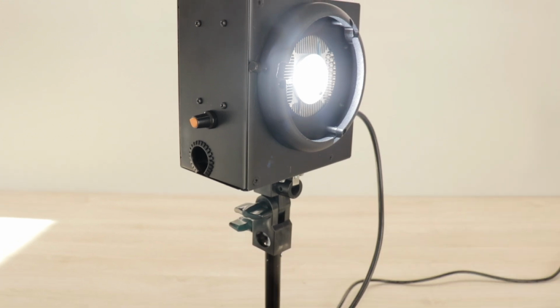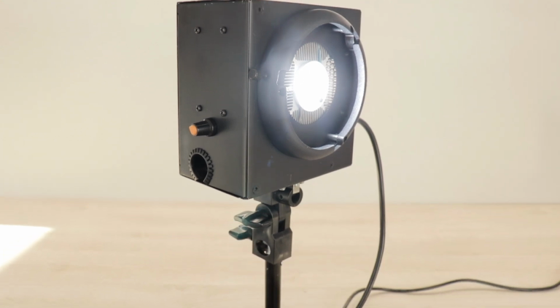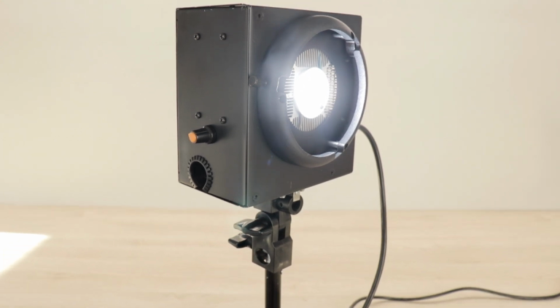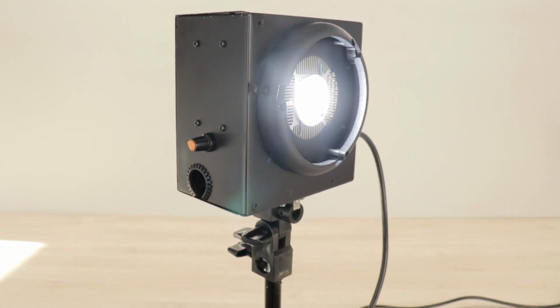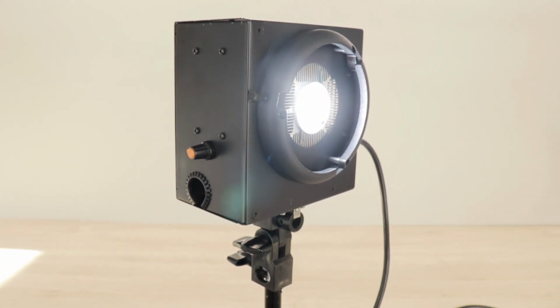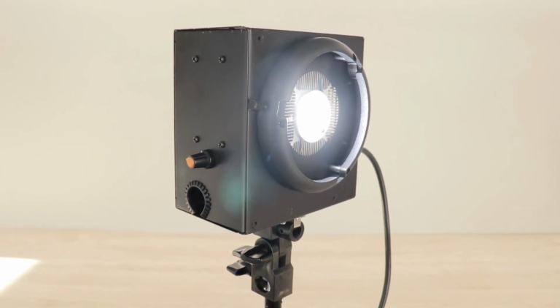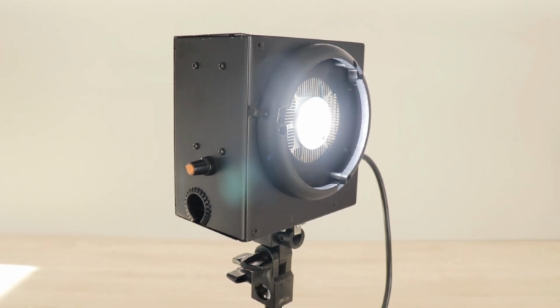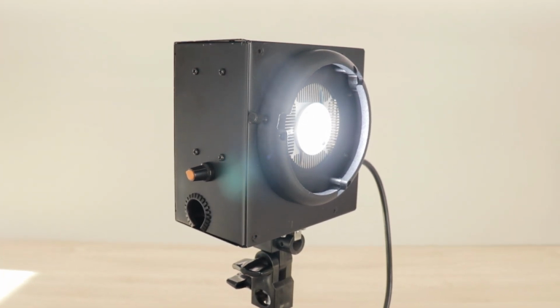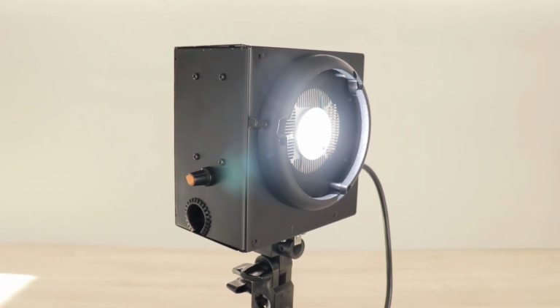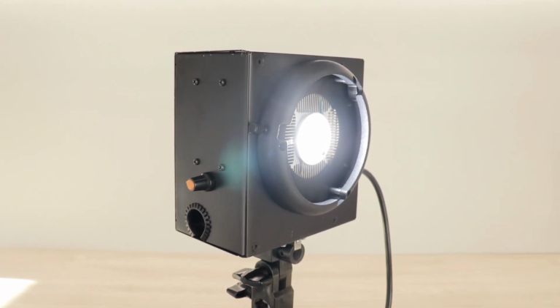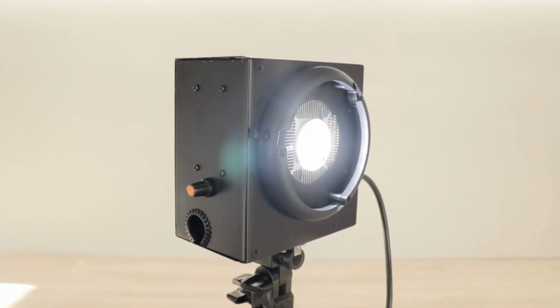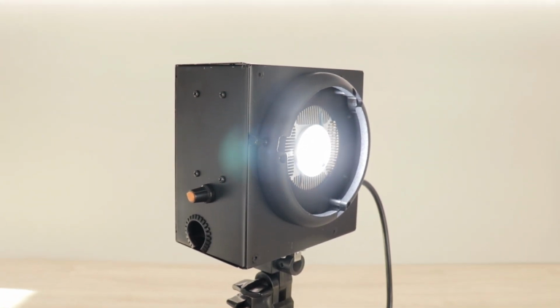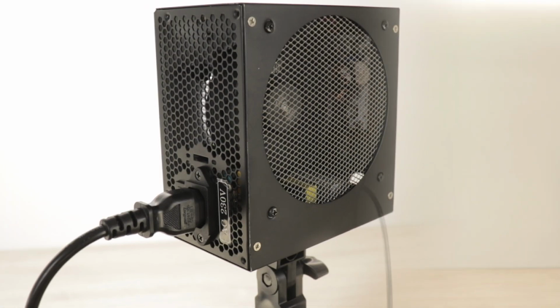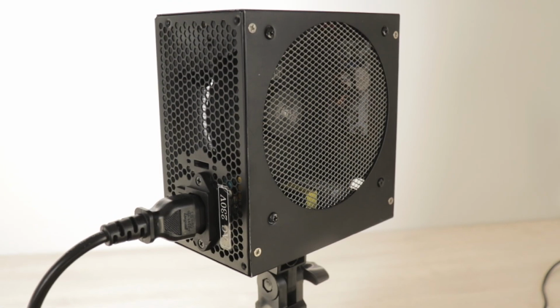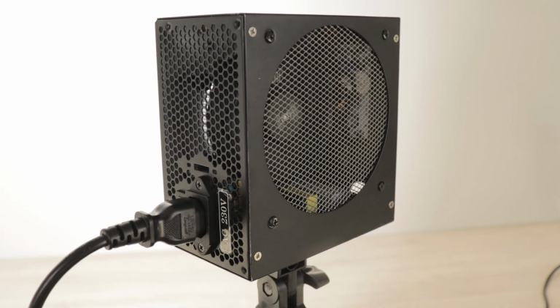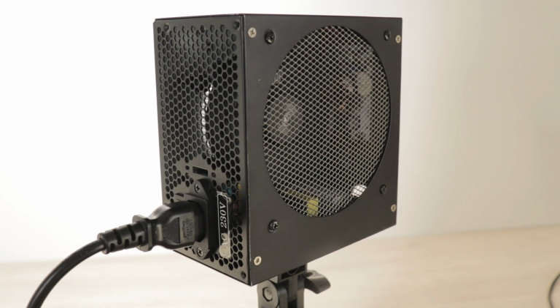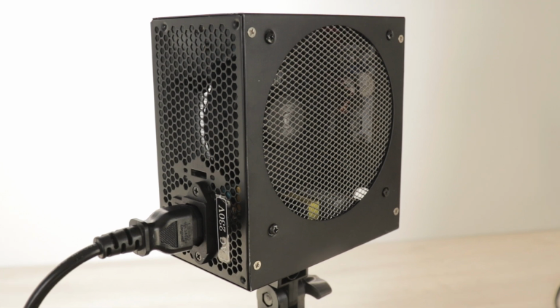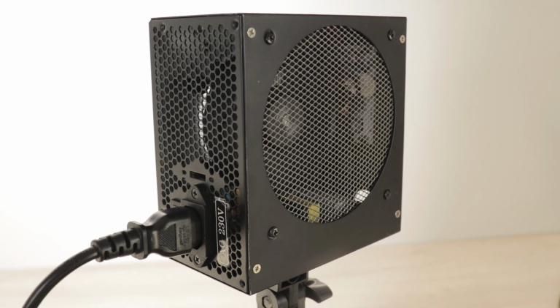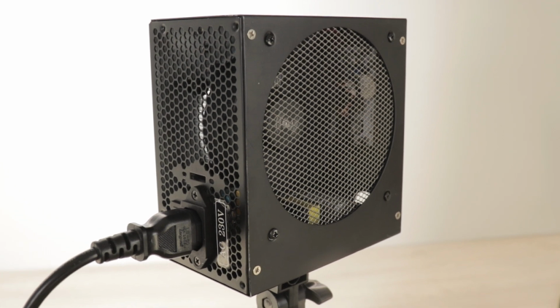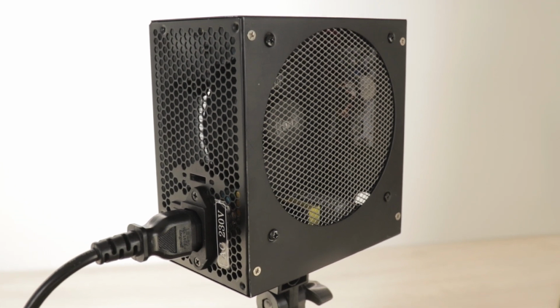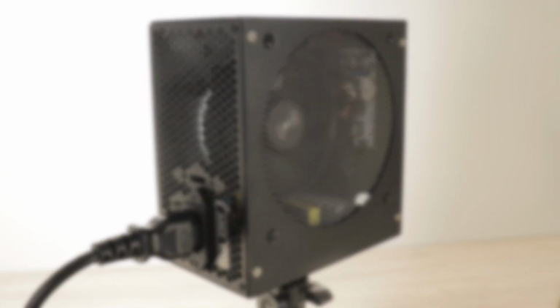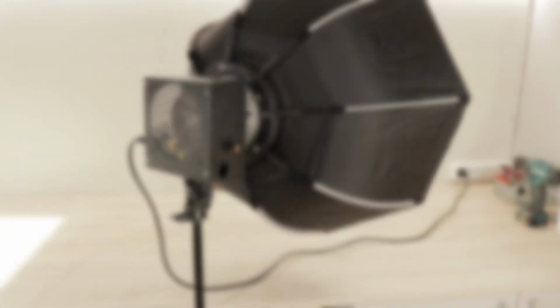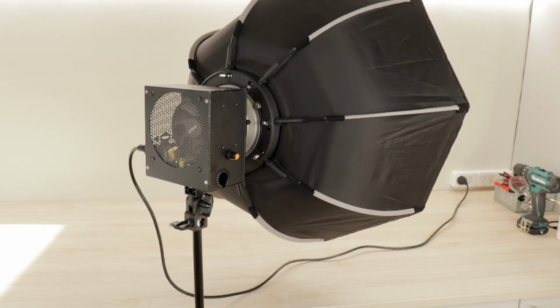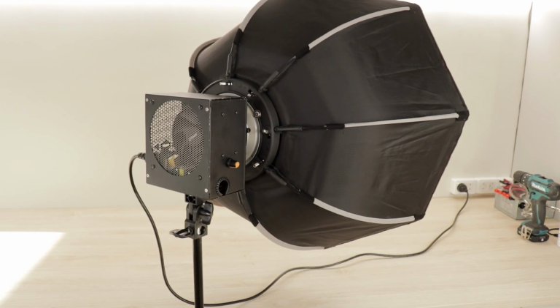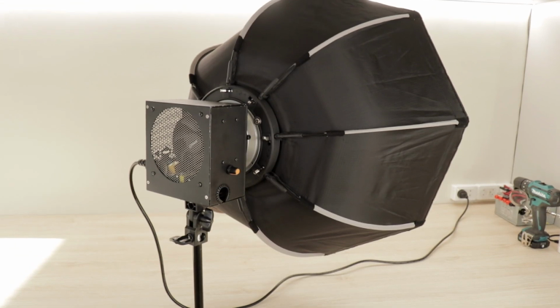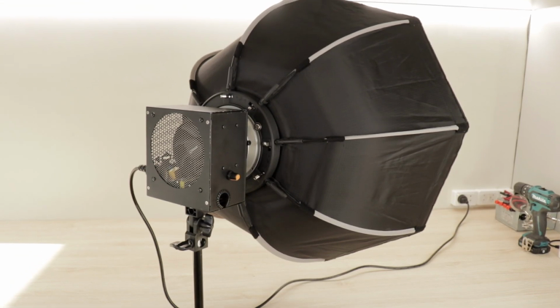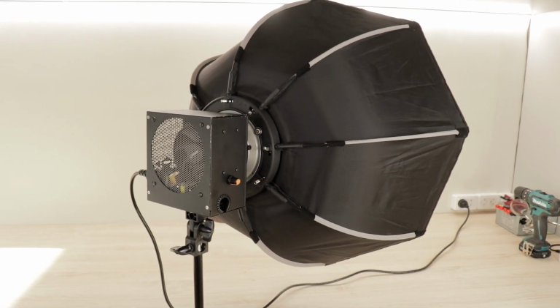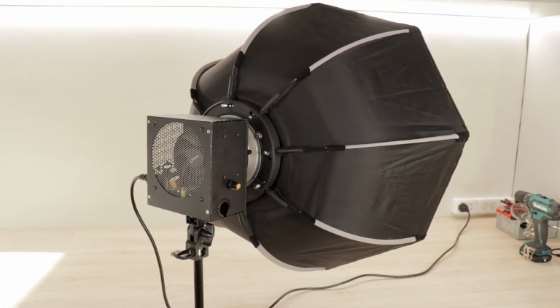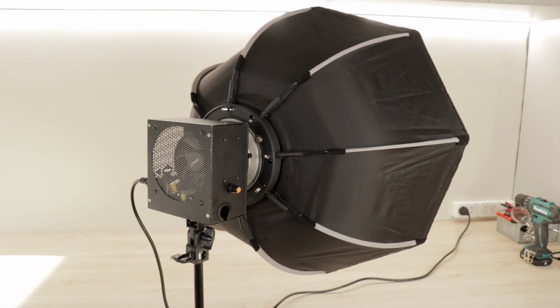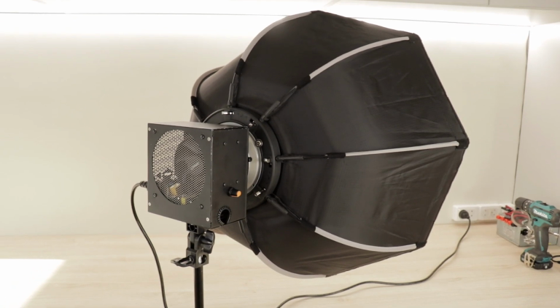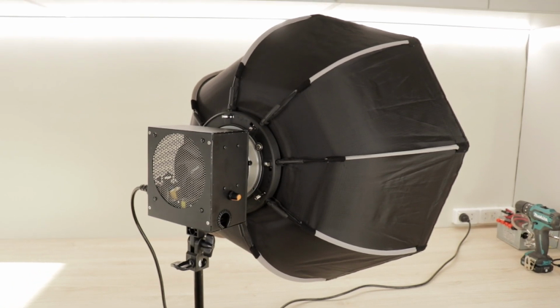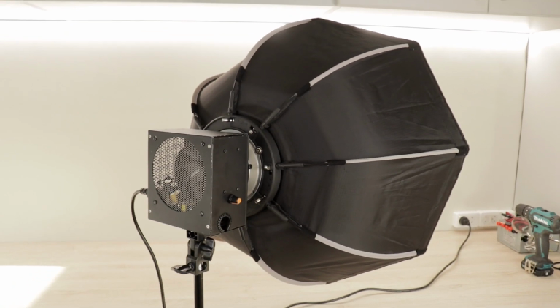Overall, I am really happy with the way these lights turned out and I hope you give this build a try. Feel free to leave any comments below and I'll see you in the next video.